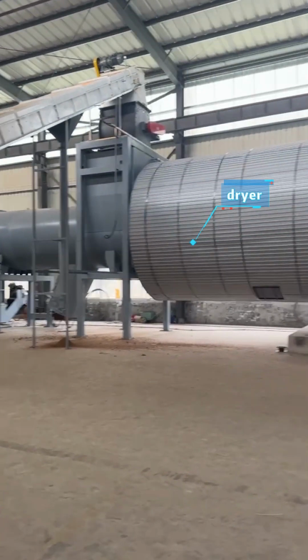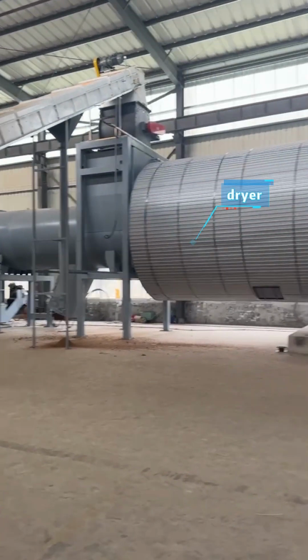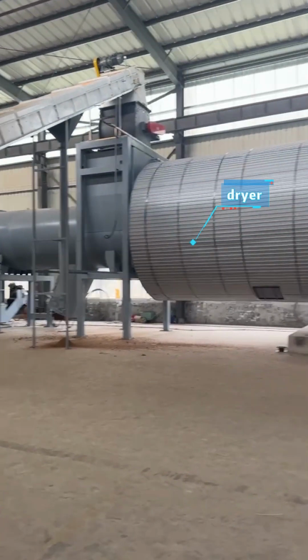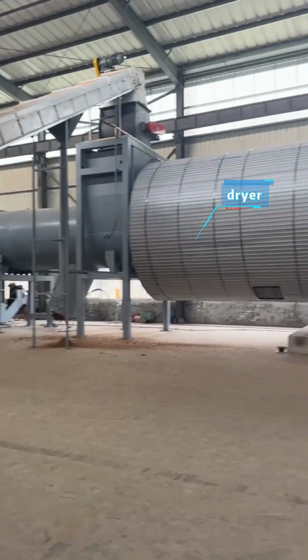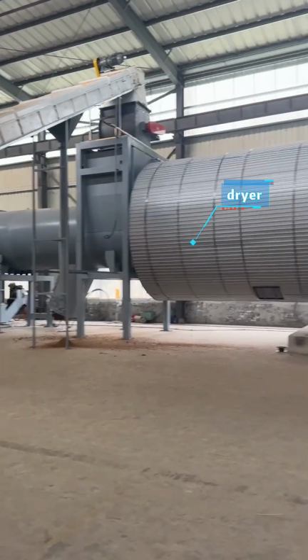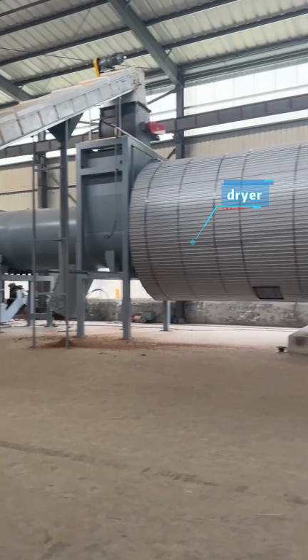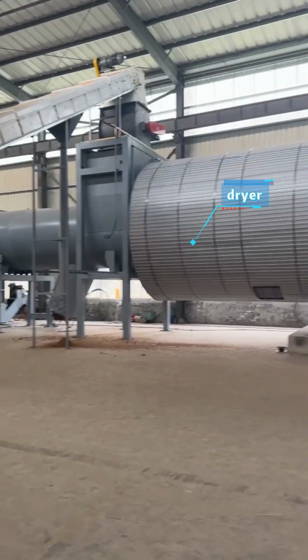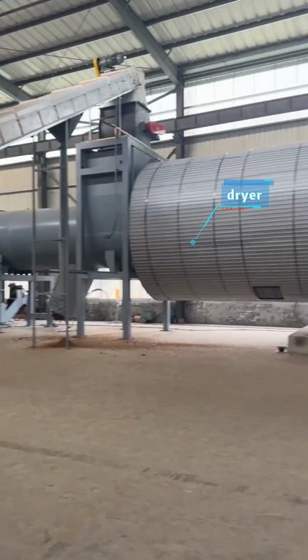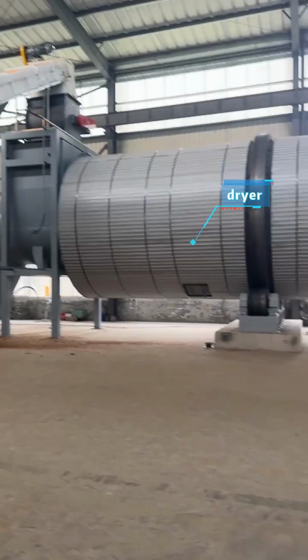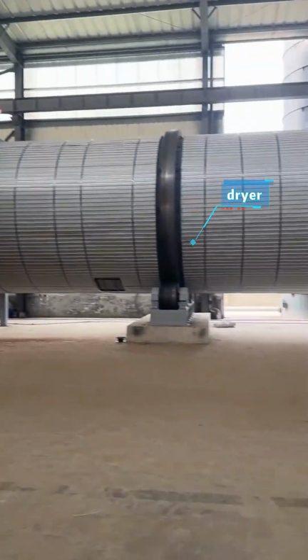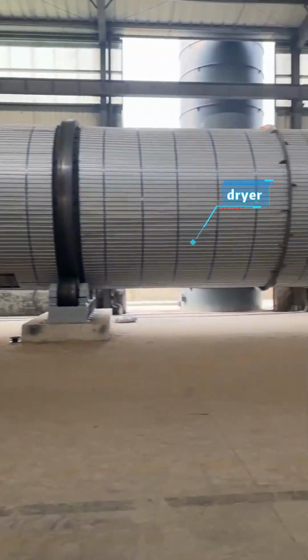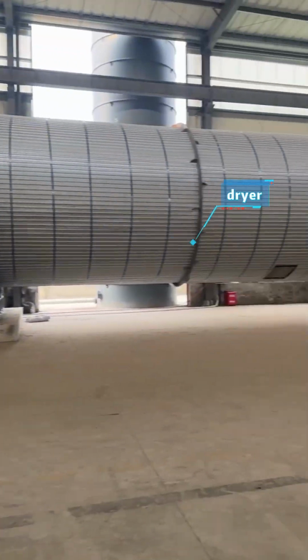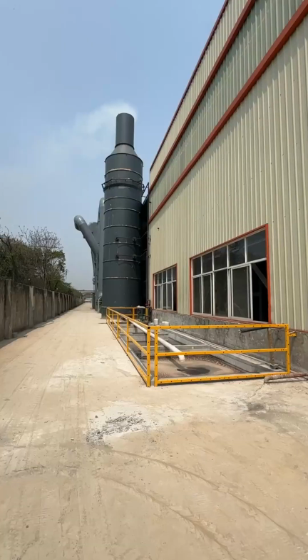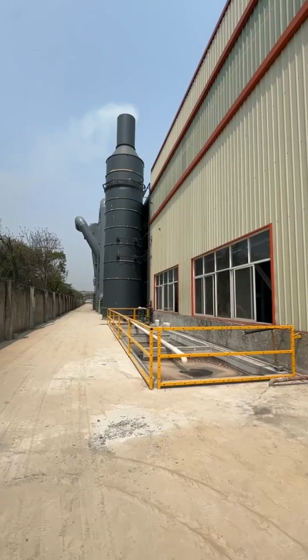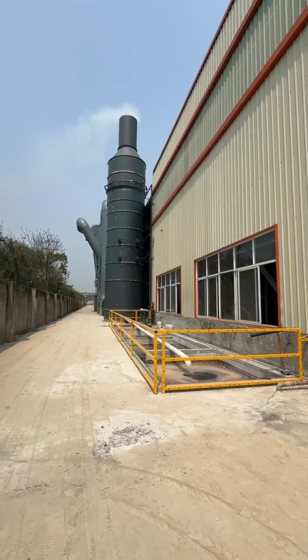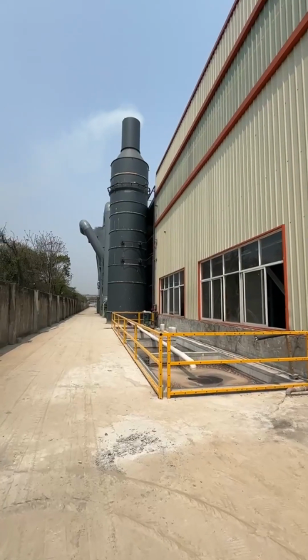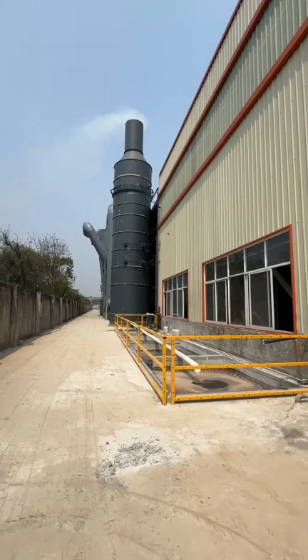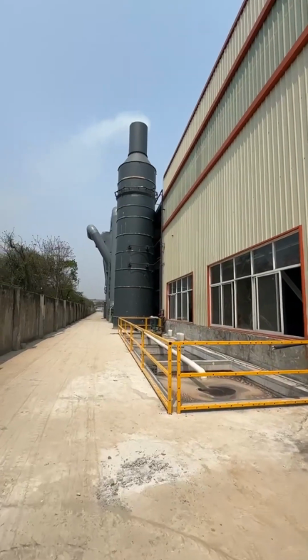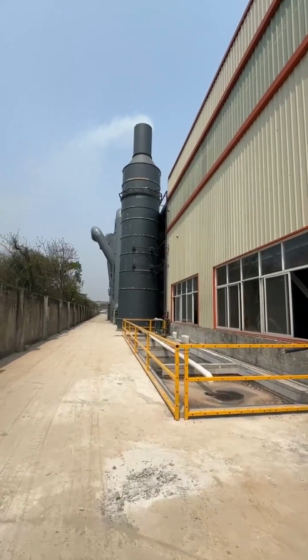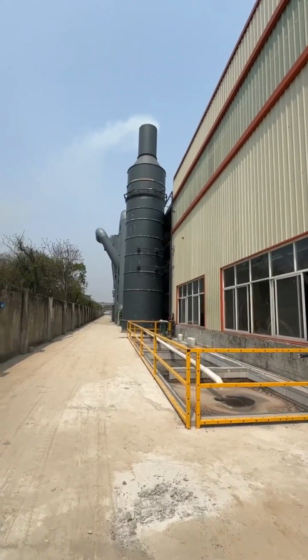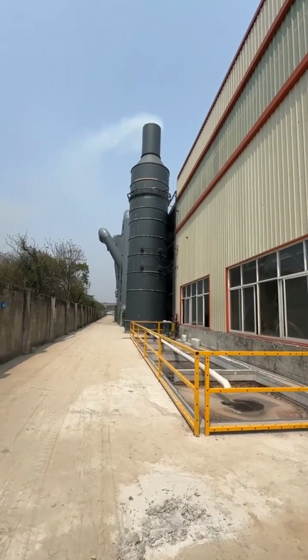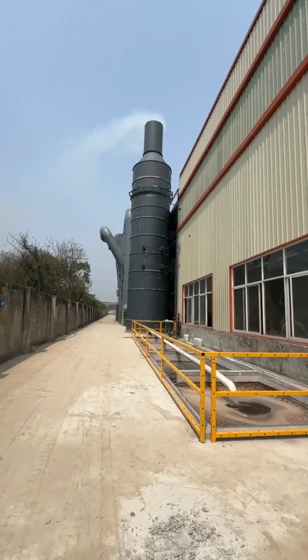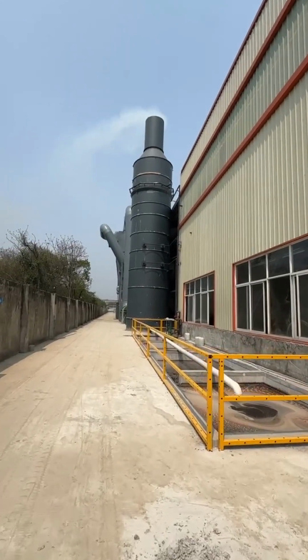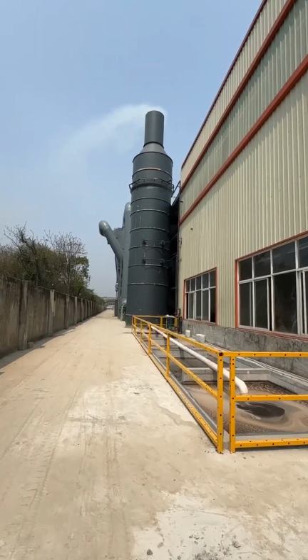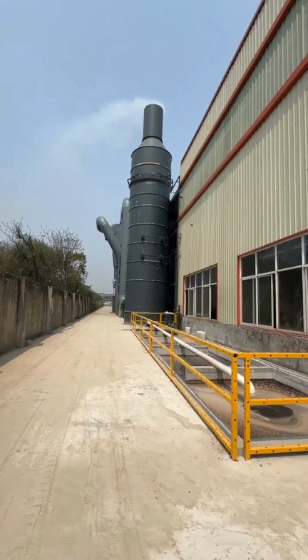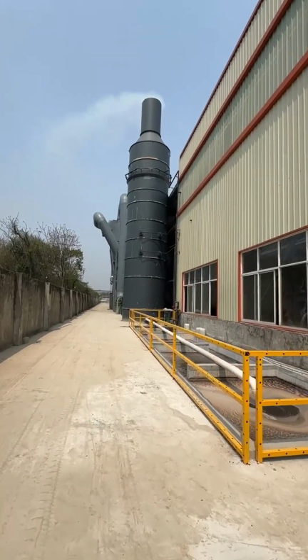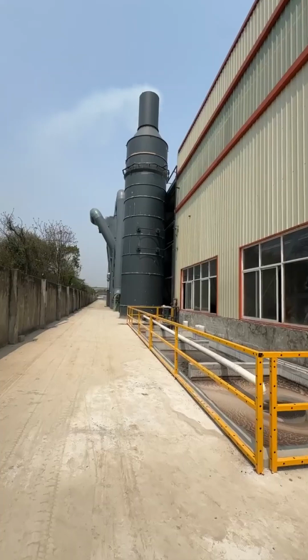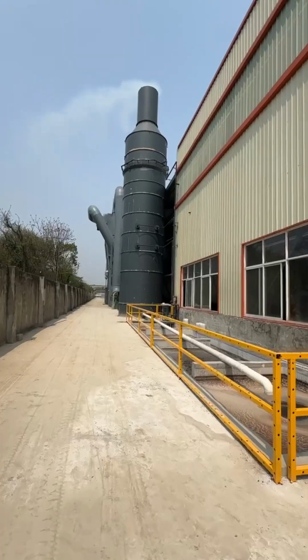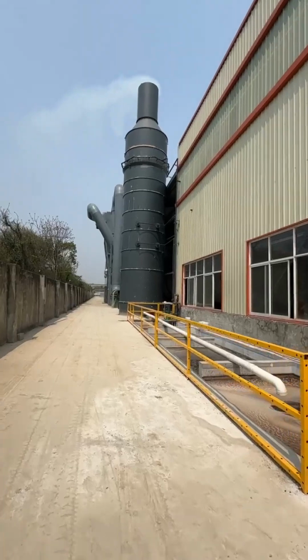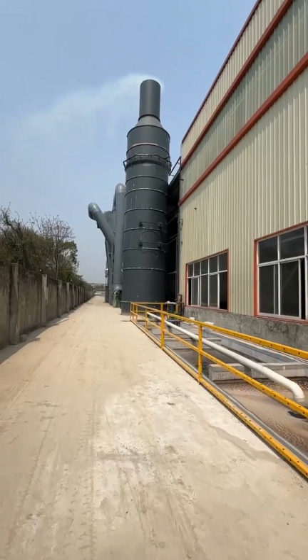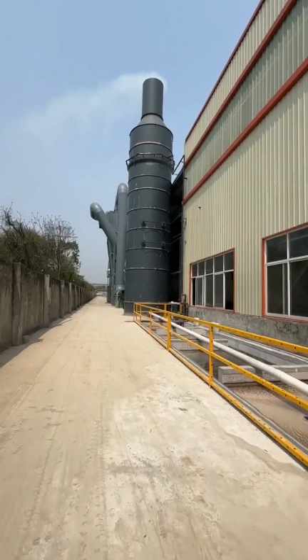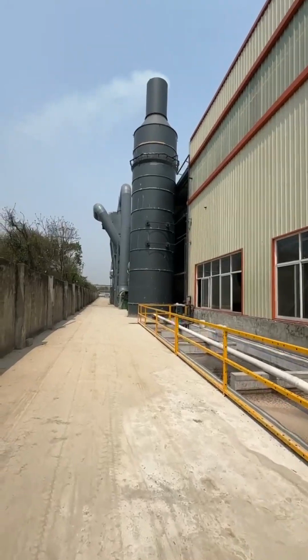This dryer is currently the highest-capacity drying equipment in the biomass pellet production line industry, with an output of 25 tons per hour. It is also equipped with a water spray tower and a settling tank to purify exhaust gas and reduce dust emissions.